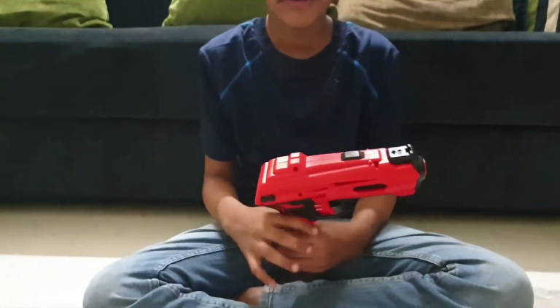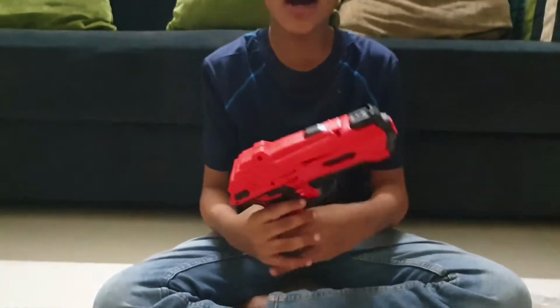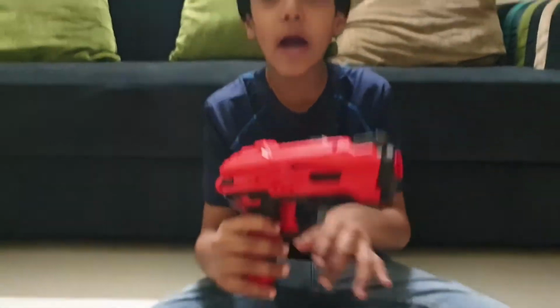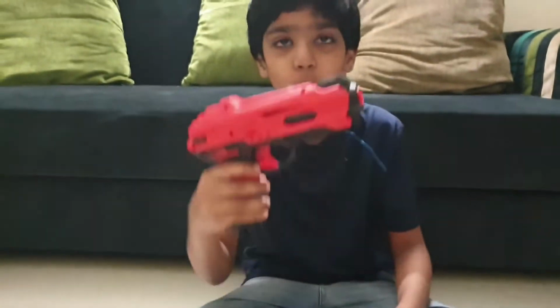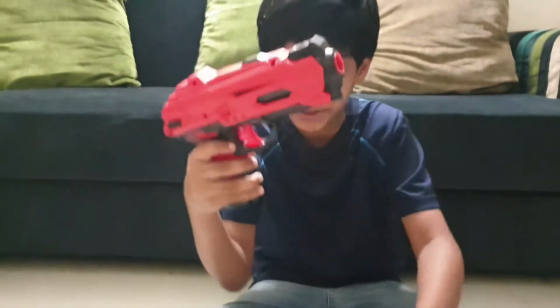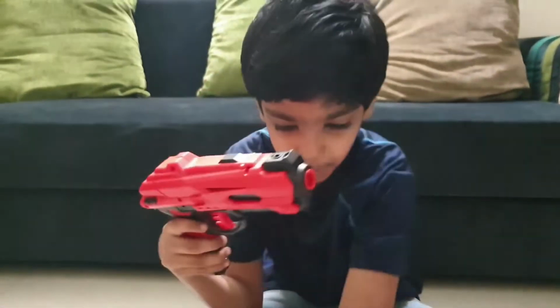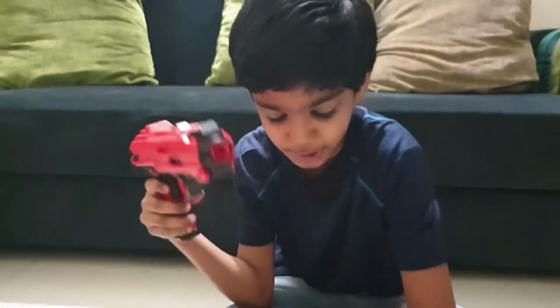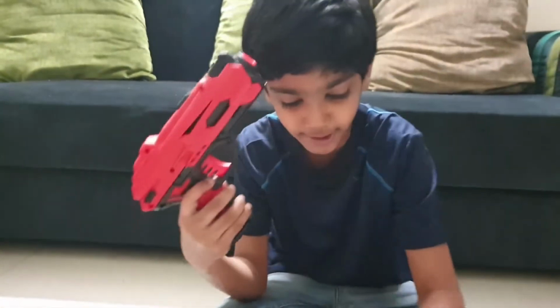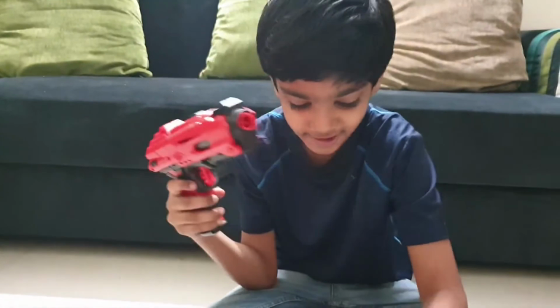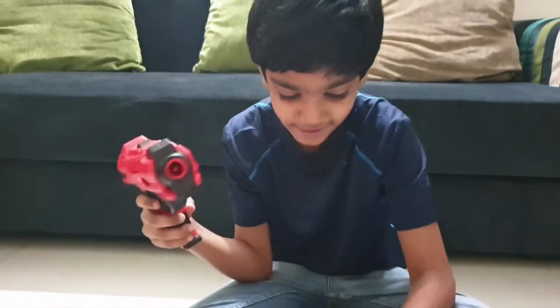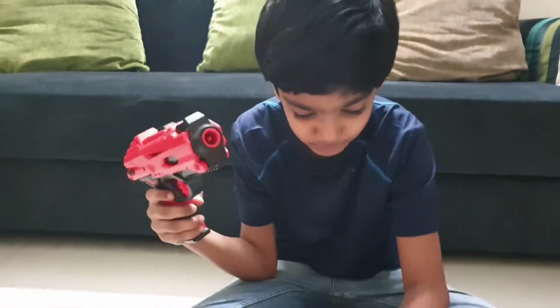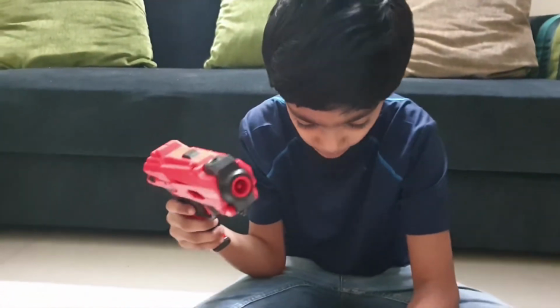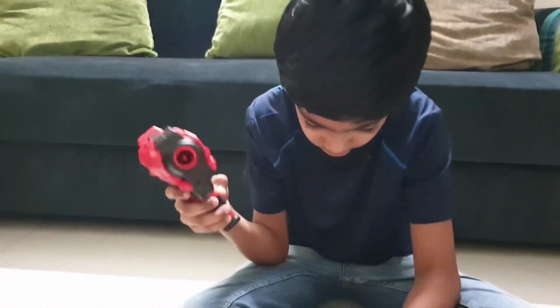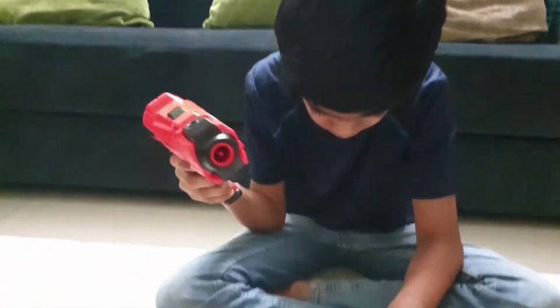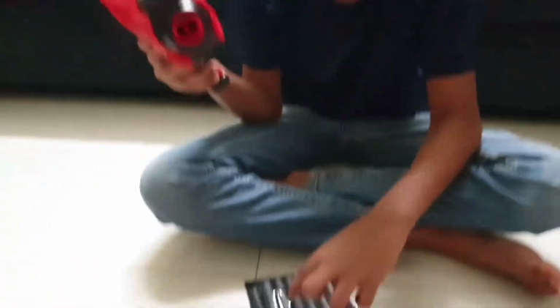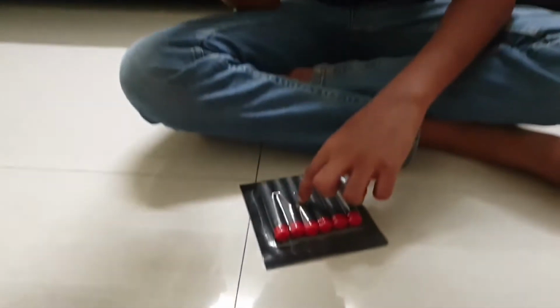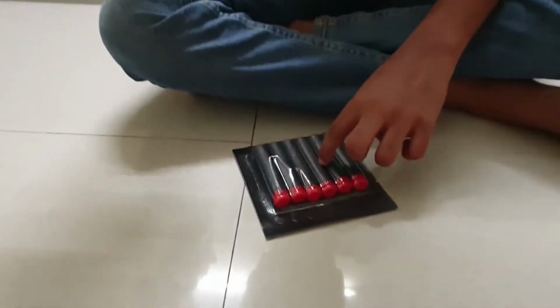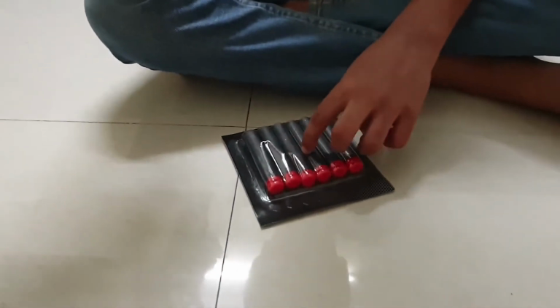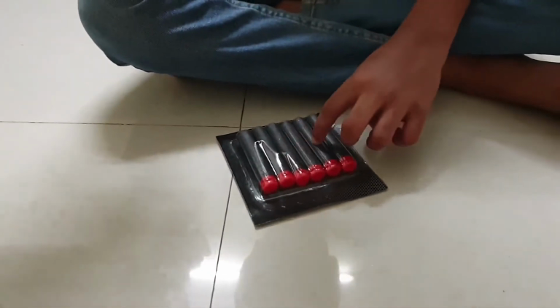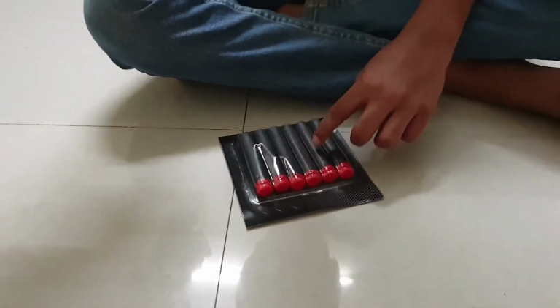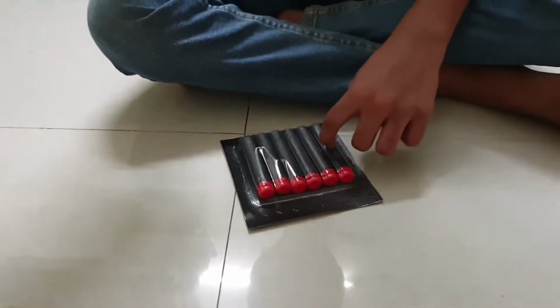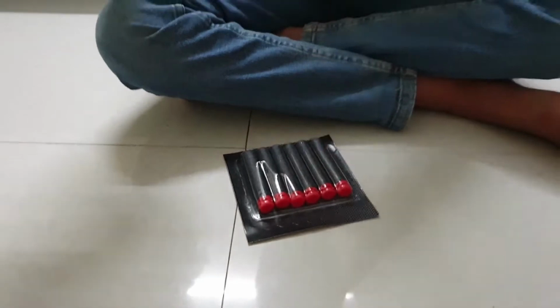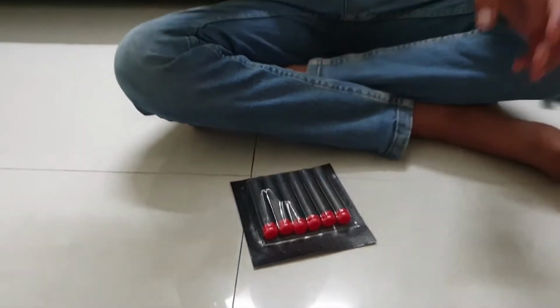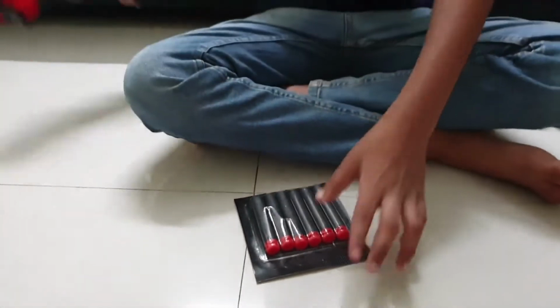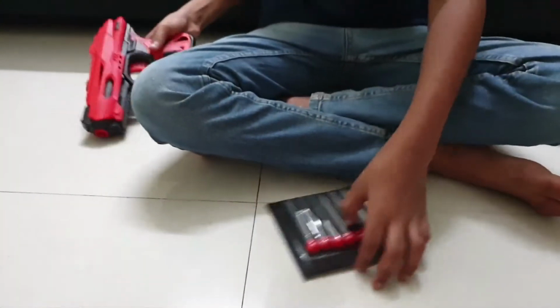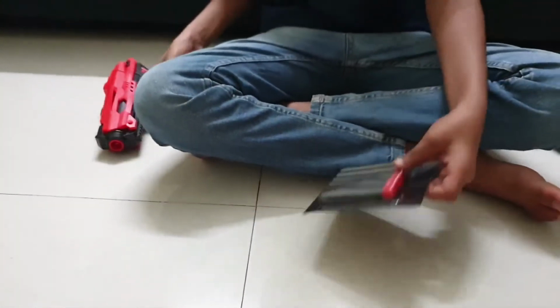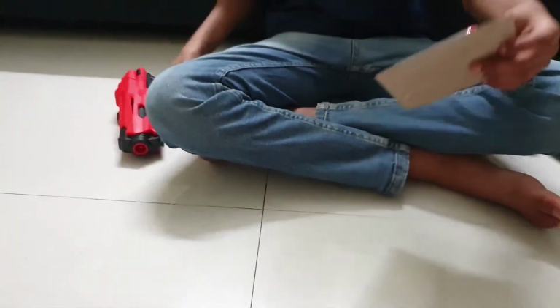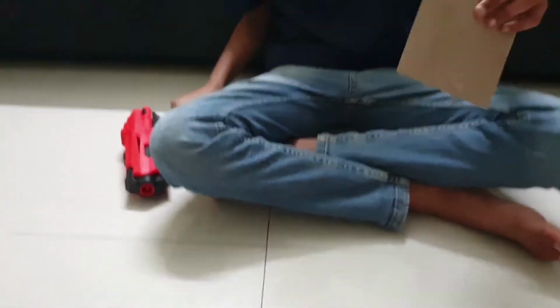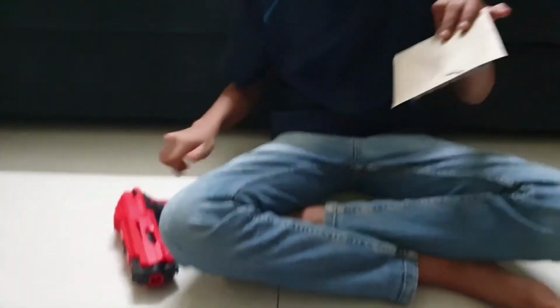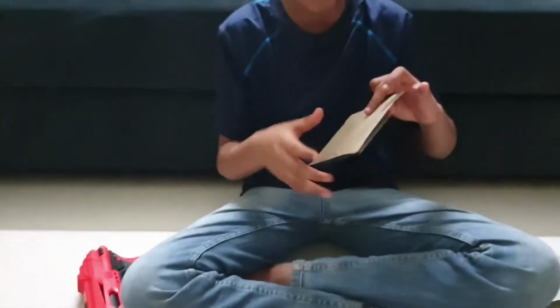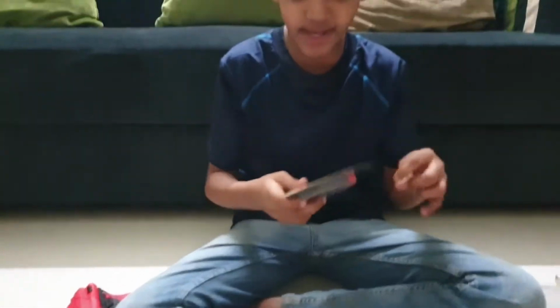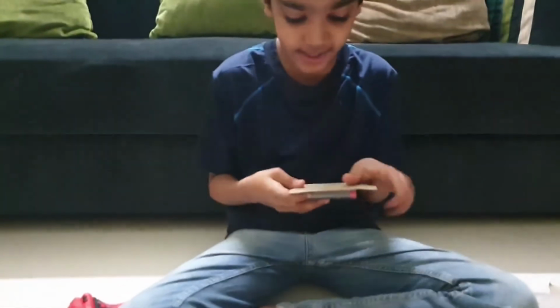Now I'm going to open this bullet. It has one, two, three, four, five, six — six bullets. Now I'm going to open it.